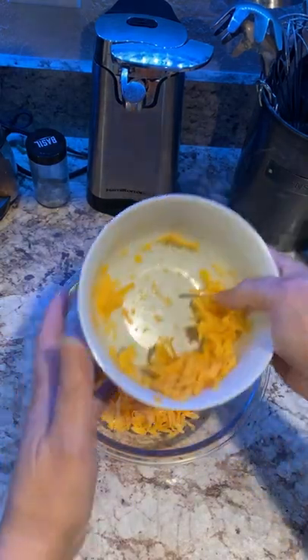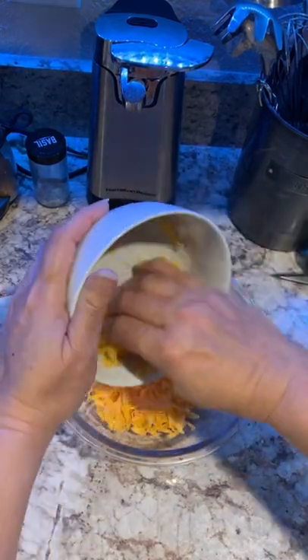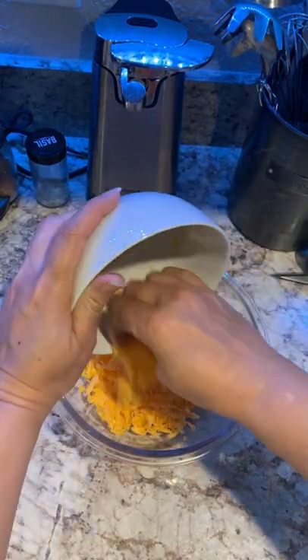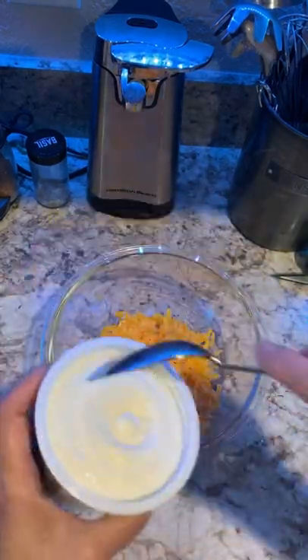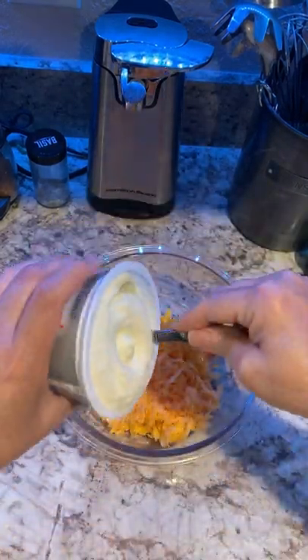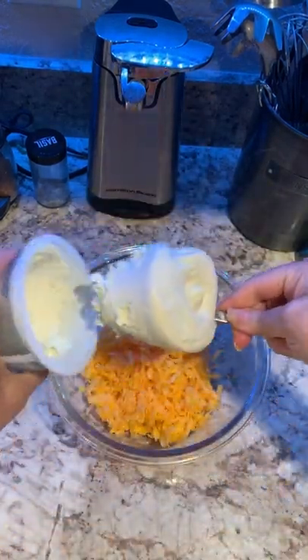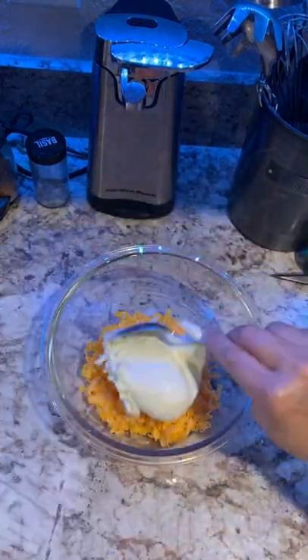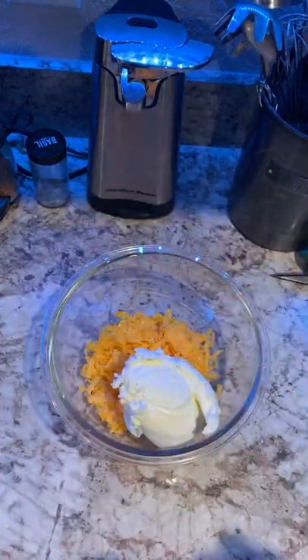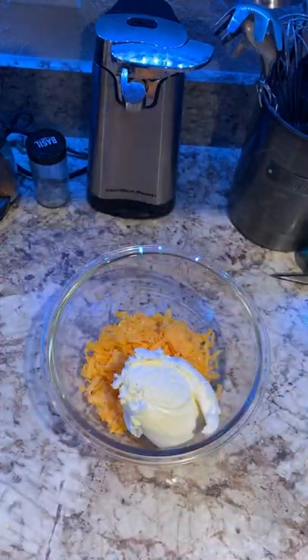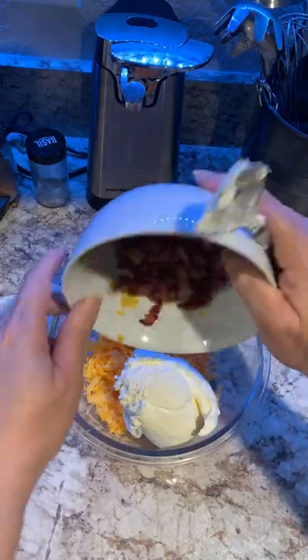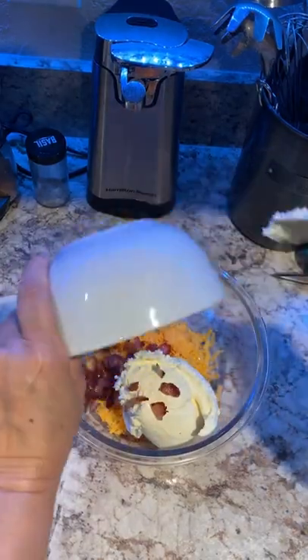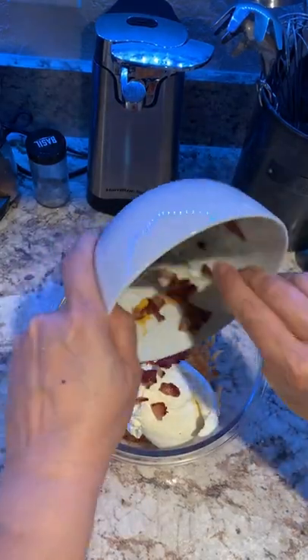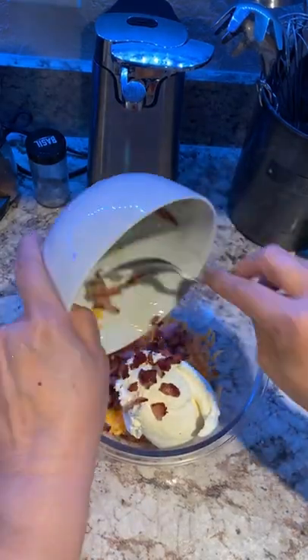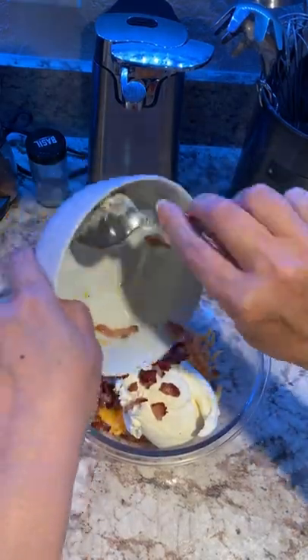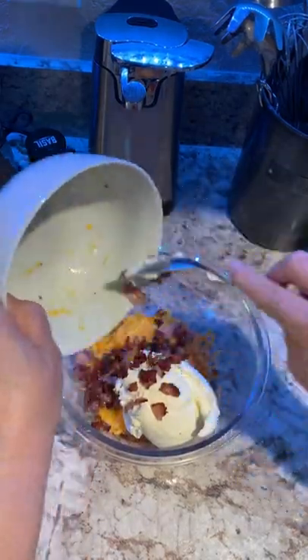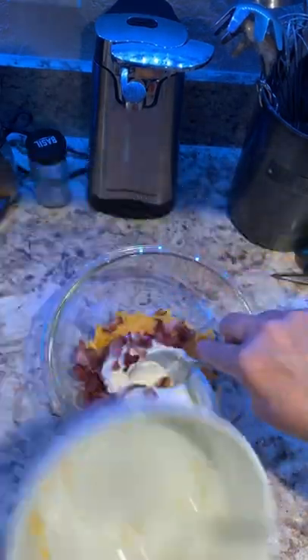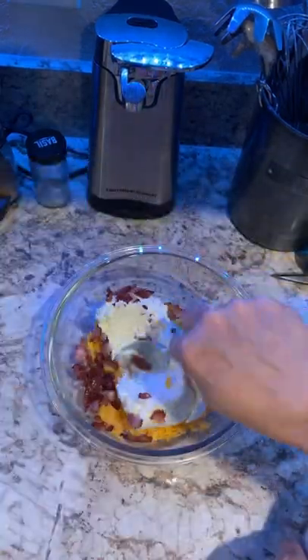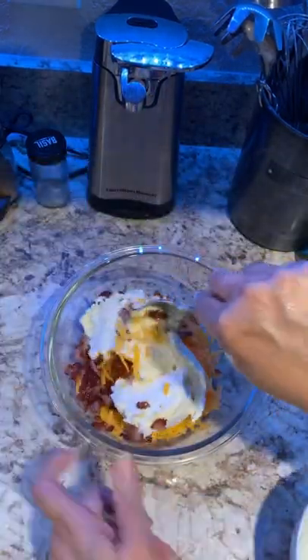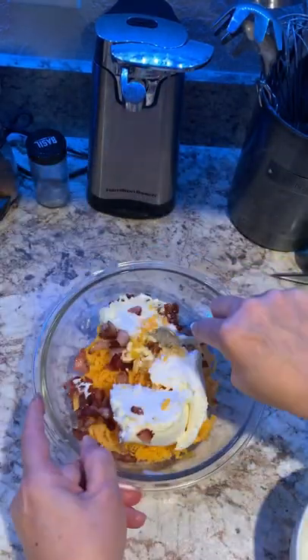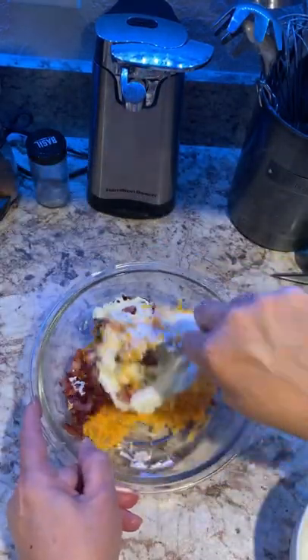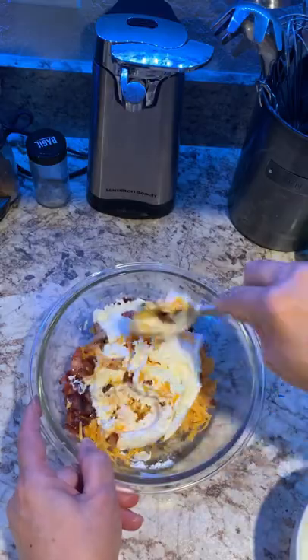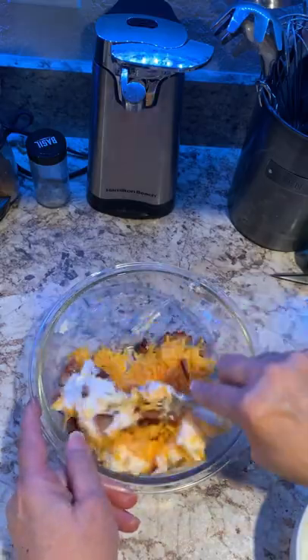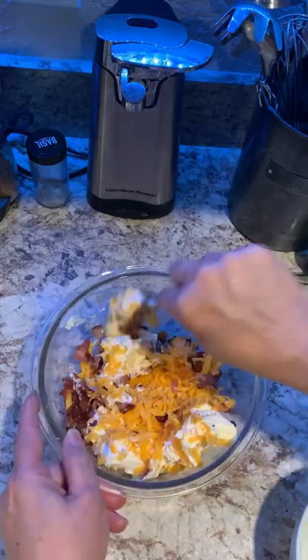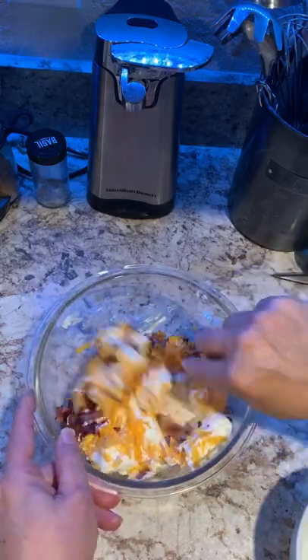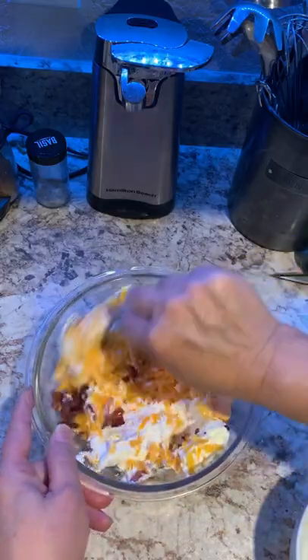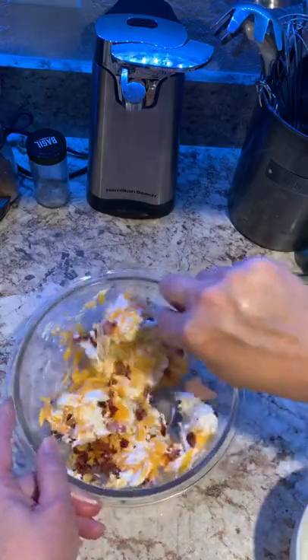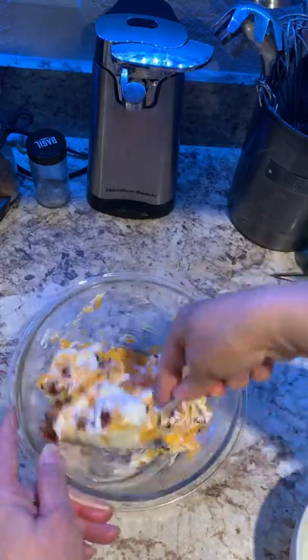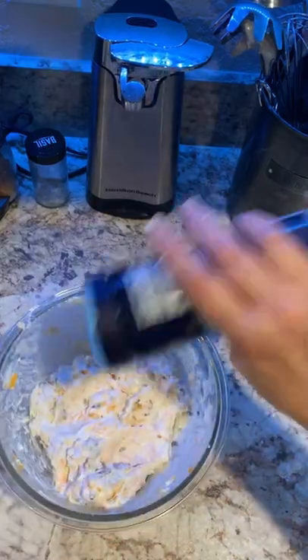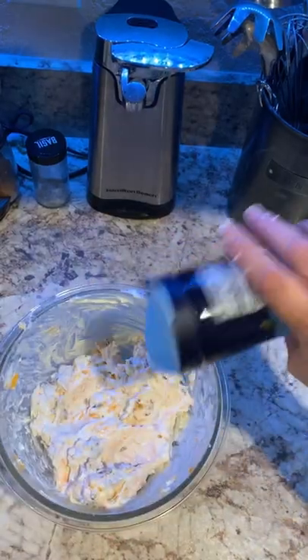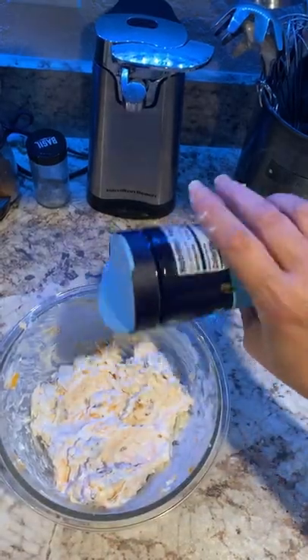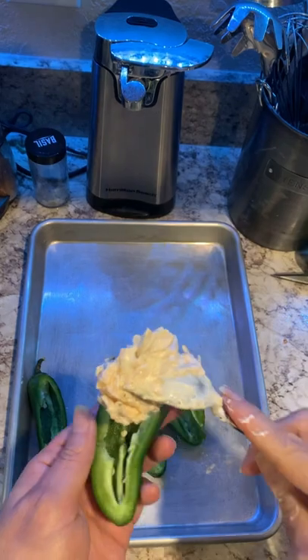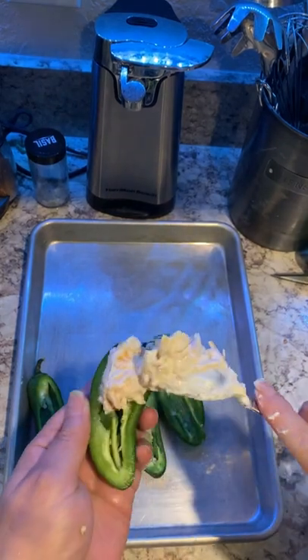Cheddar cheese, cream cheese — make sure it's room temperature — and cooked bacon. Mix well and add a little salt.